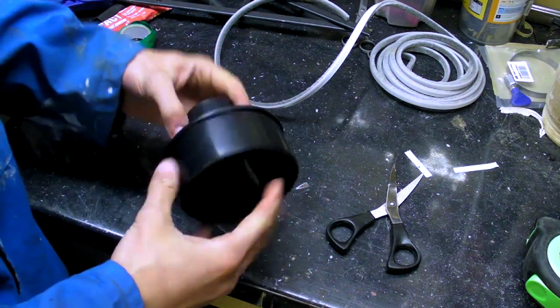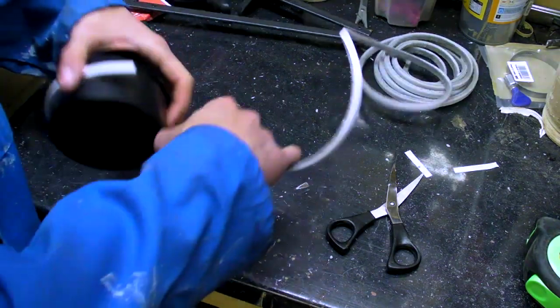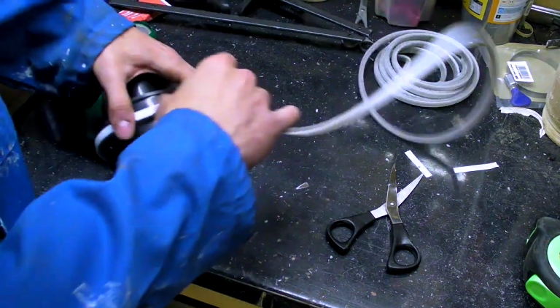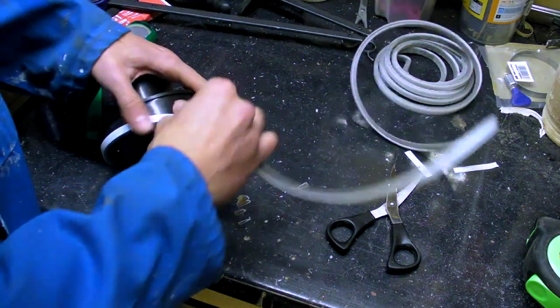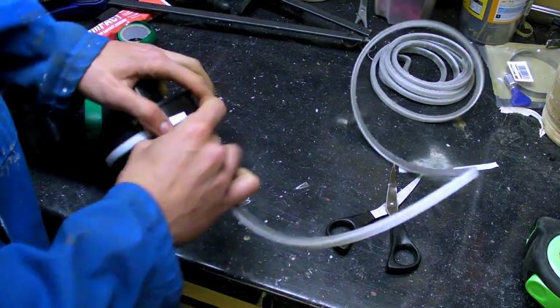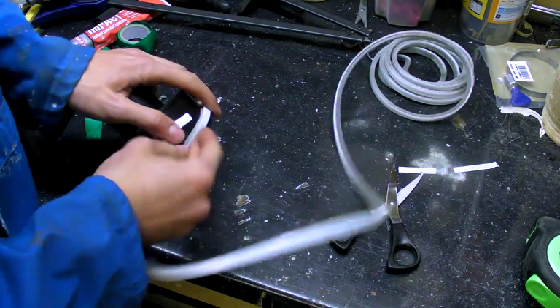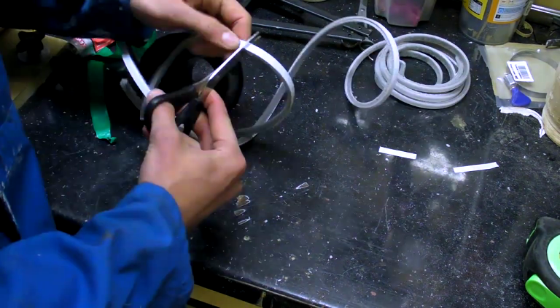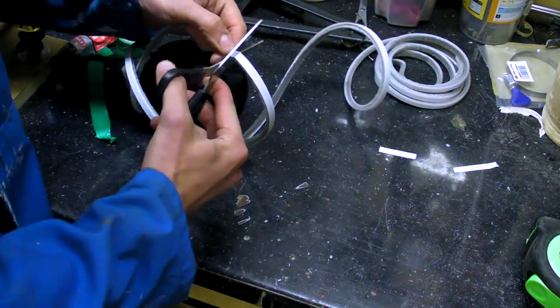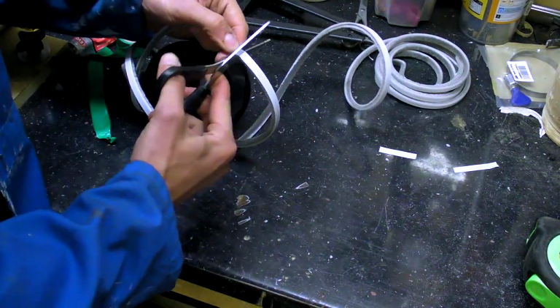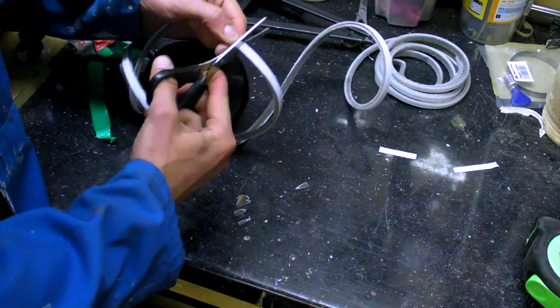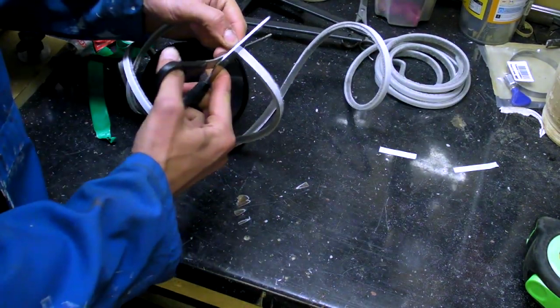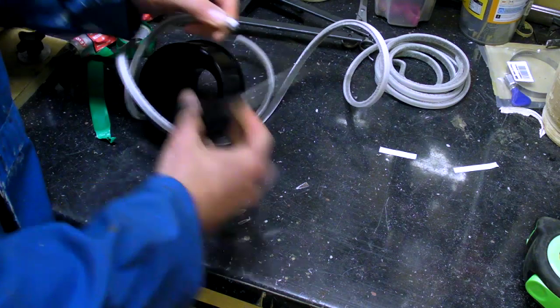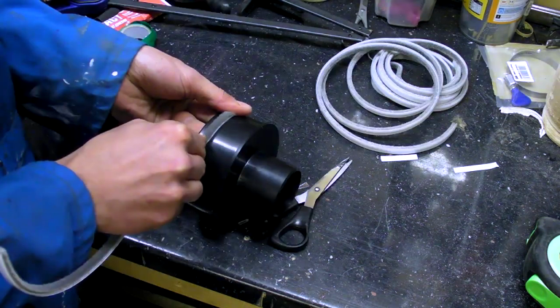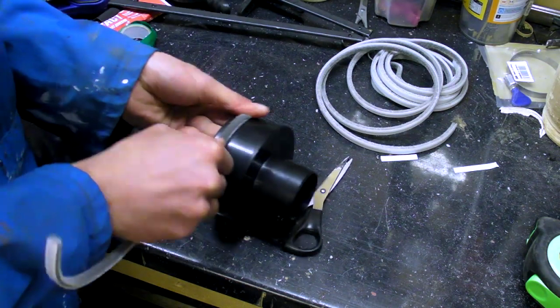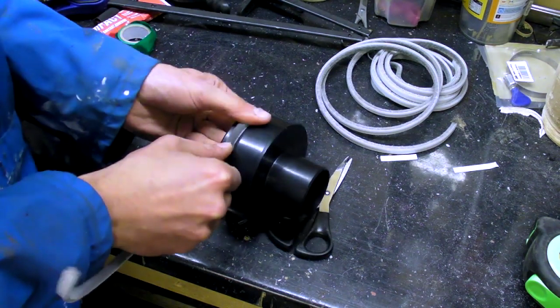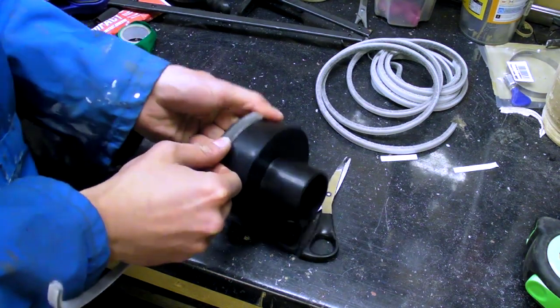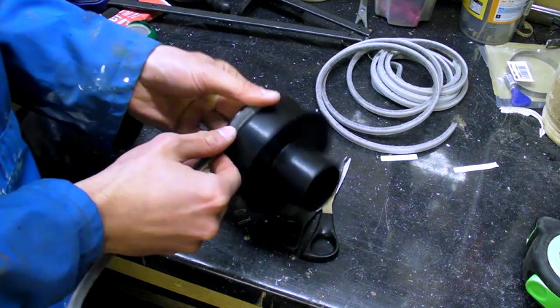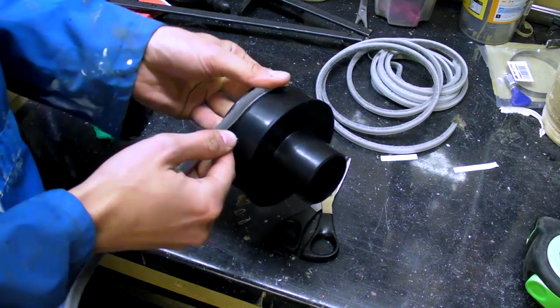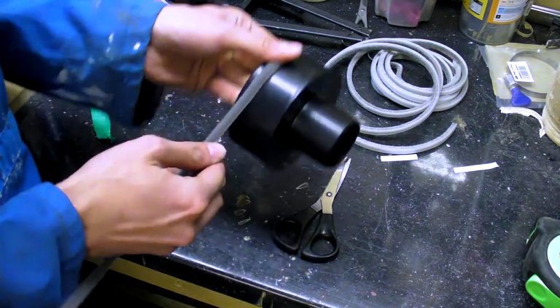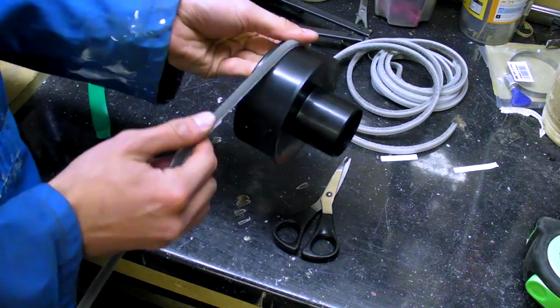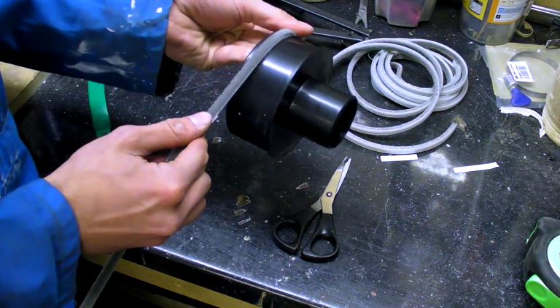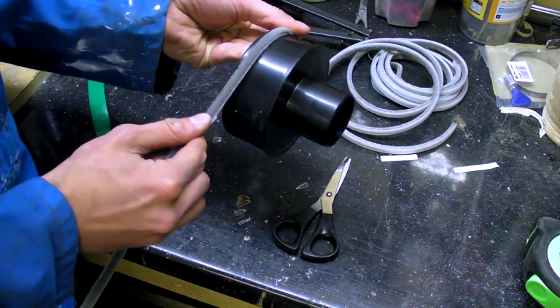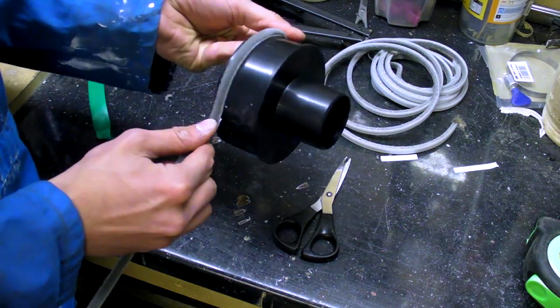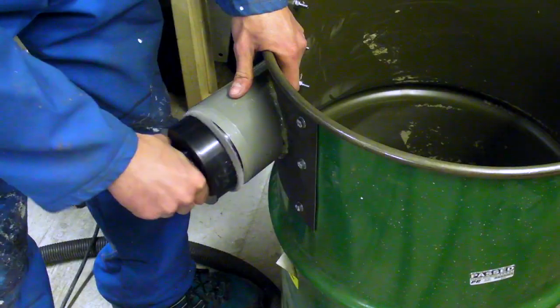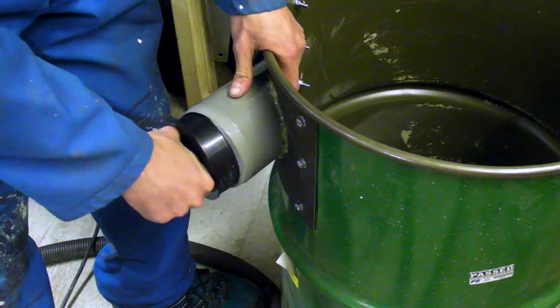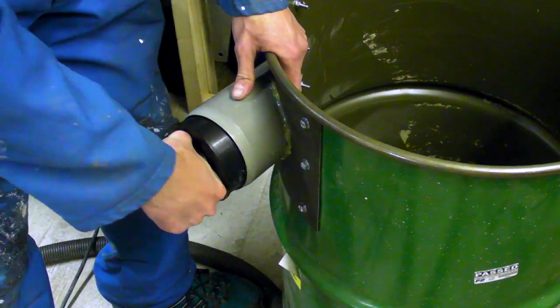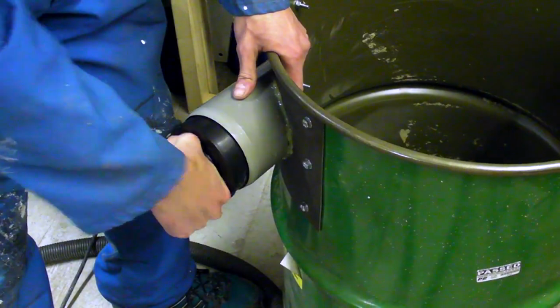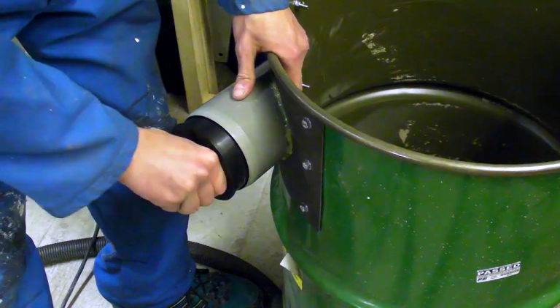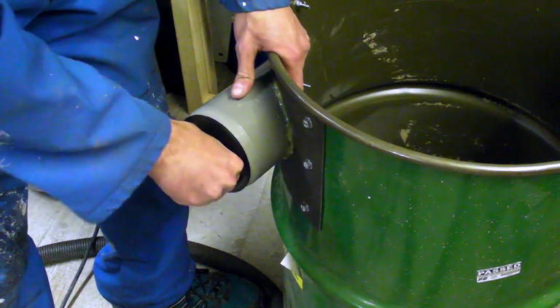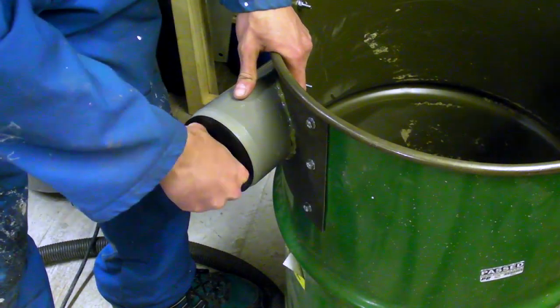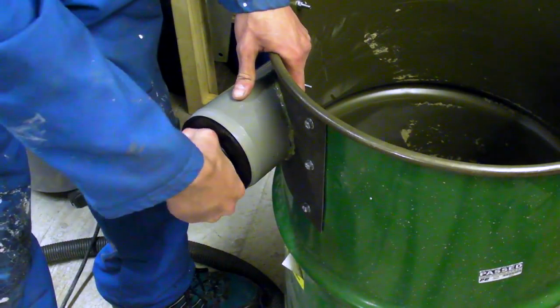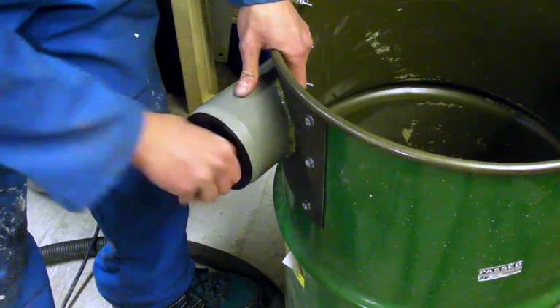The soil pipe then needed a step-down adapter to fit the hose. I padded the gap using draft excluder, which produced a snug fit; however, some tool stores do supply soil pipe adapters.